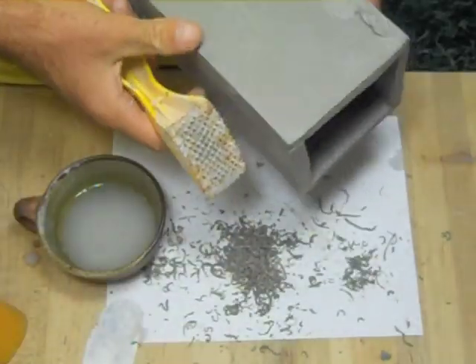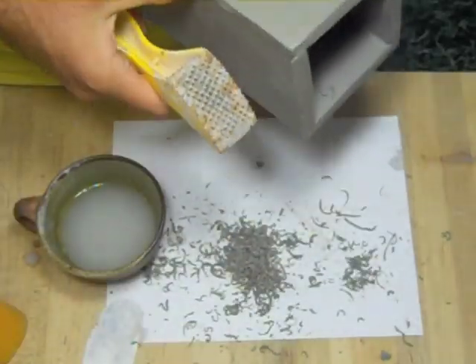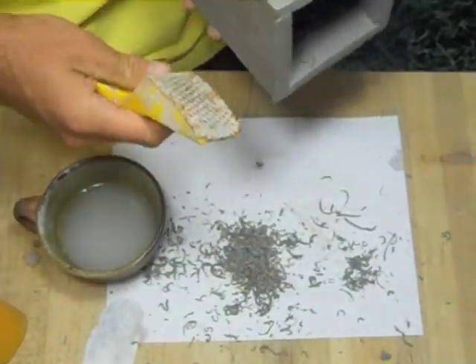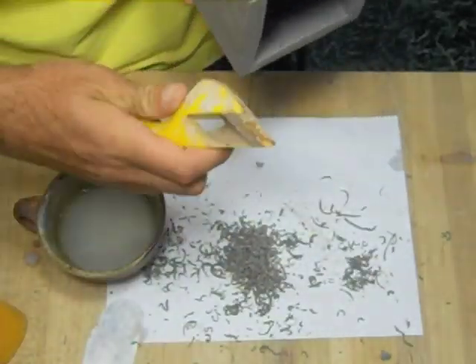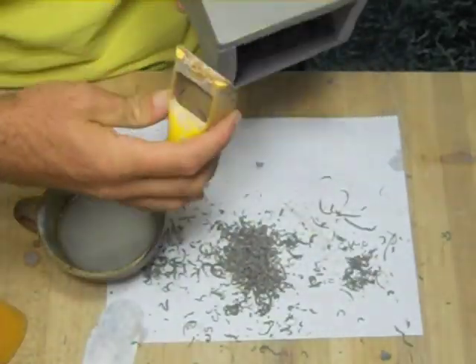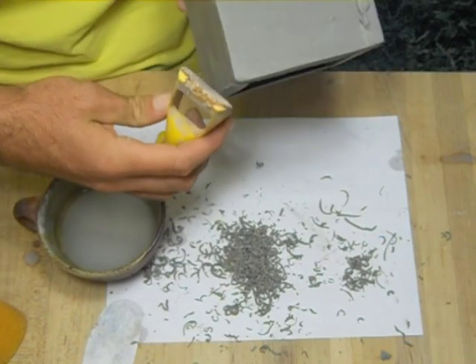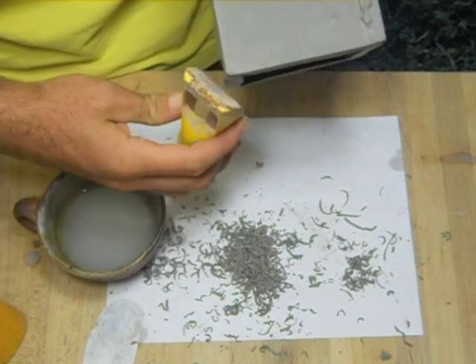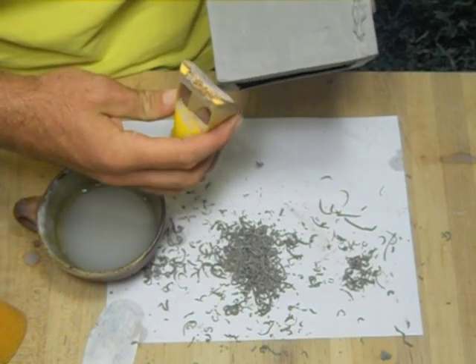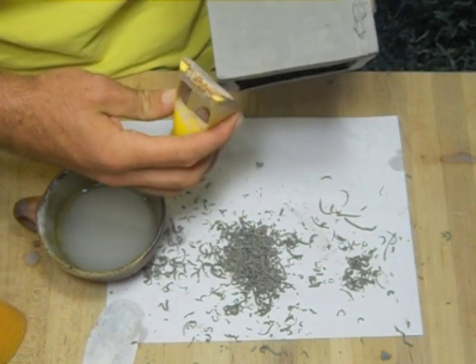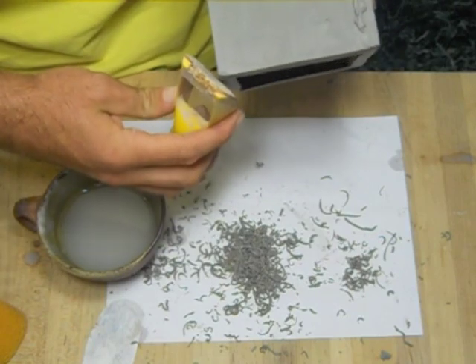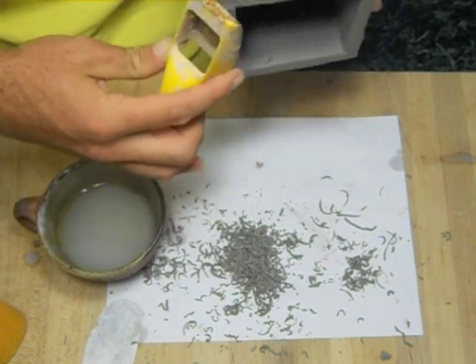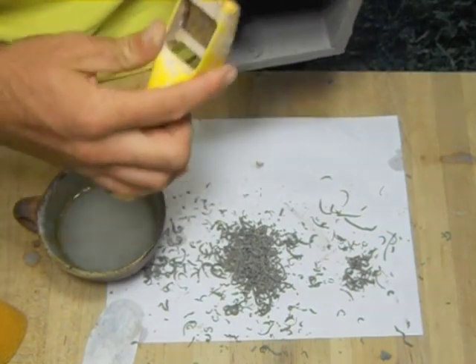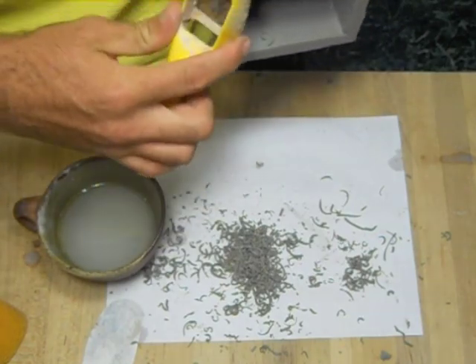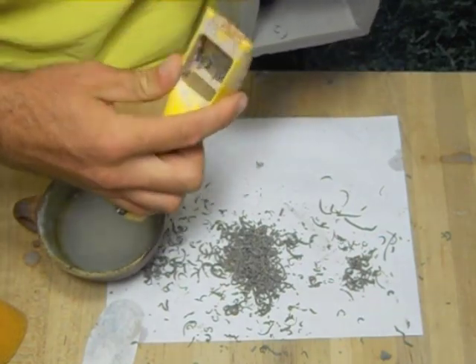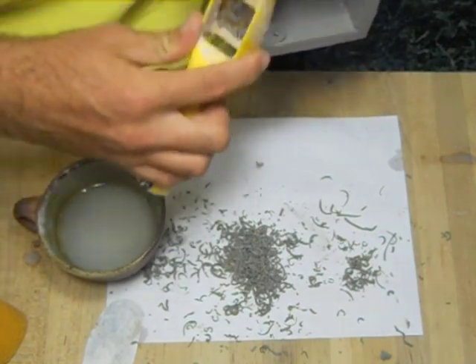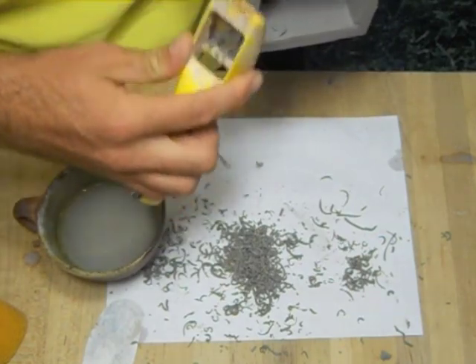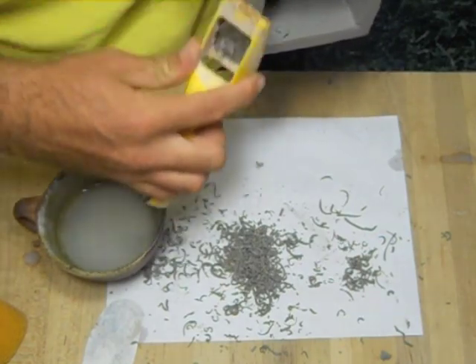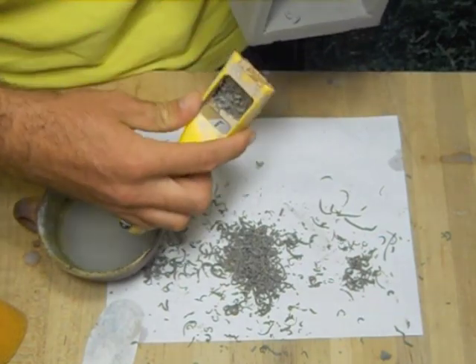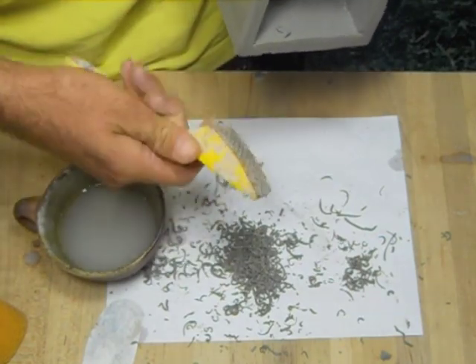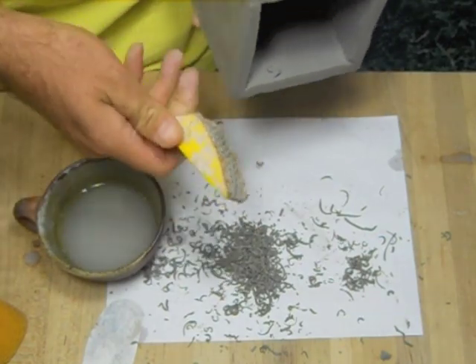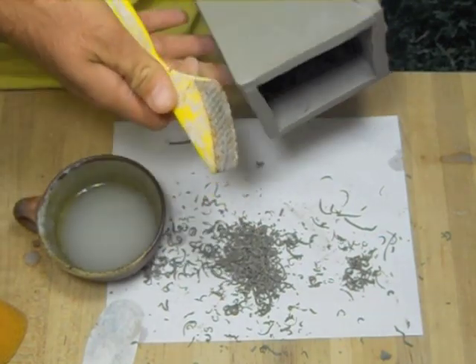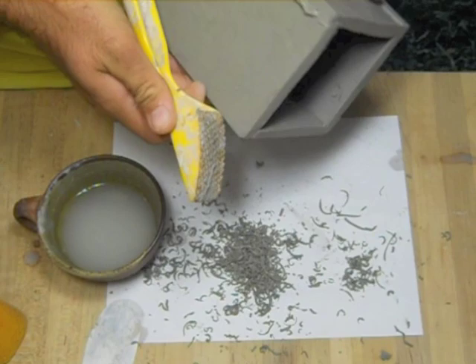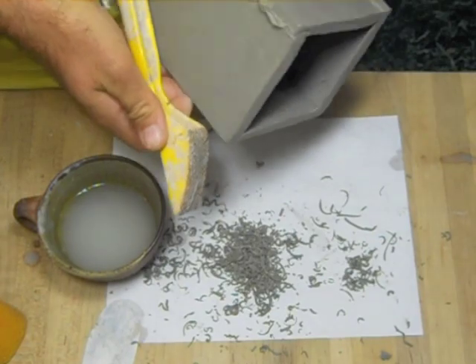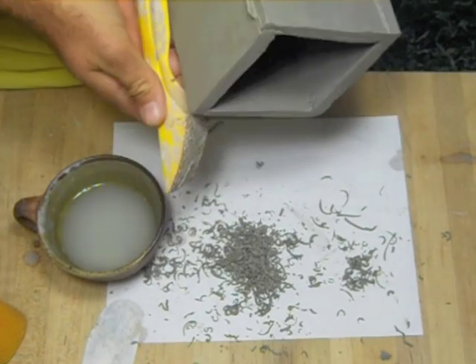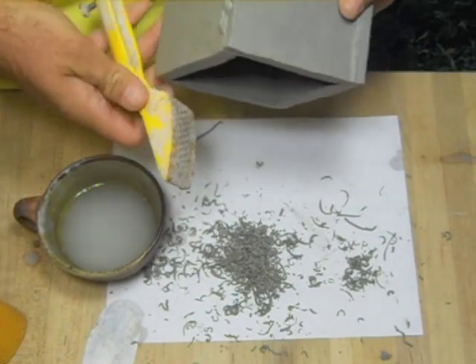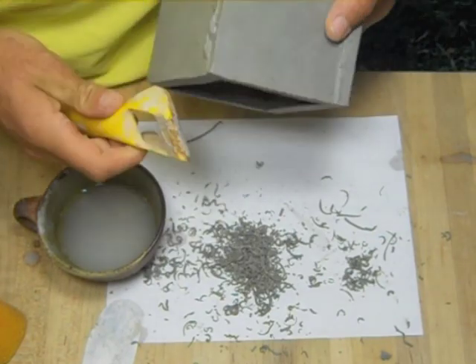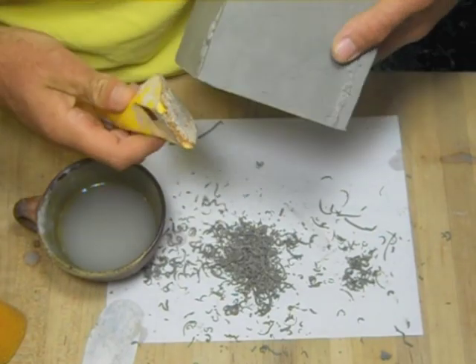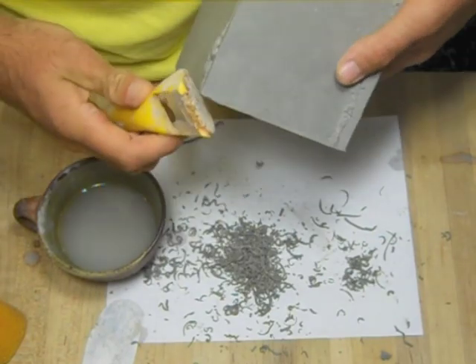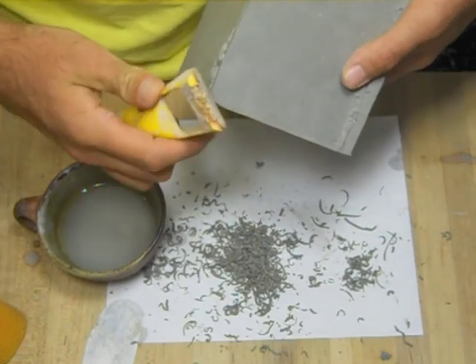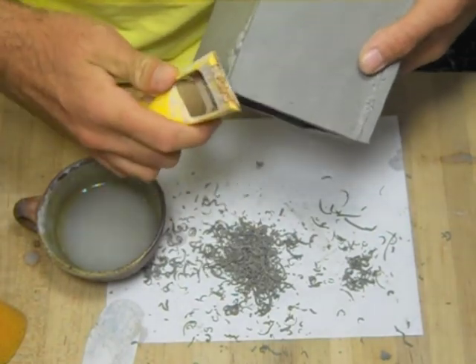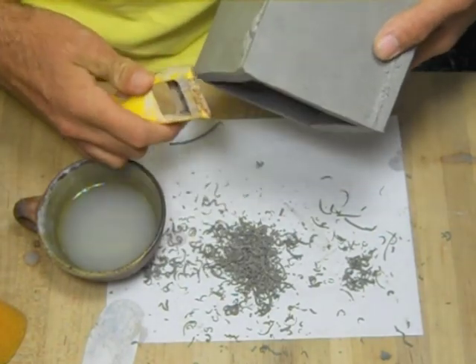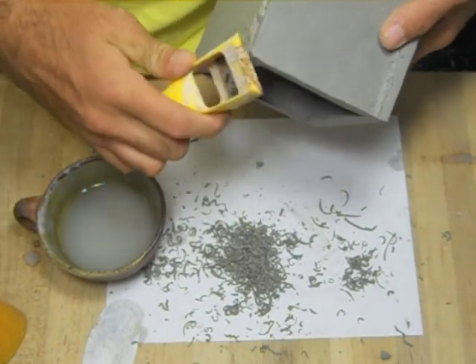Now that your top's level, go ahead and use that shirt form tool again and hold it at a 45-degree angle and make a bevel around the edge. This will make your pot look nicer and also keep it from chipping.